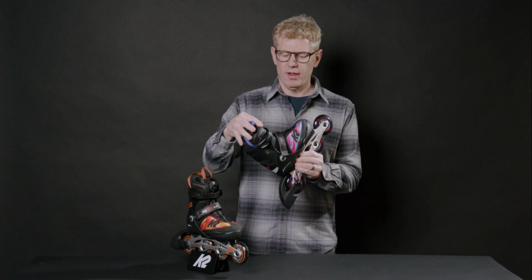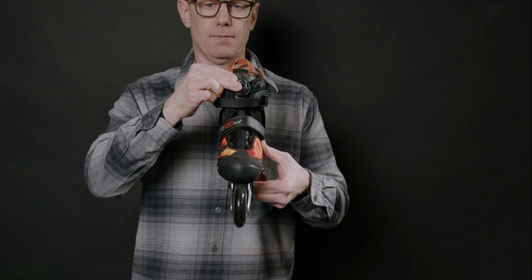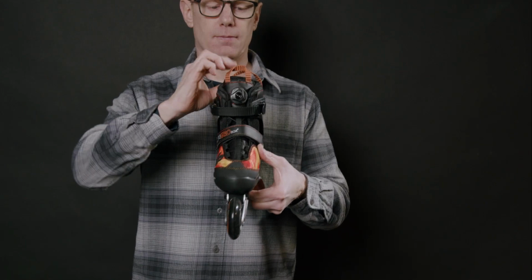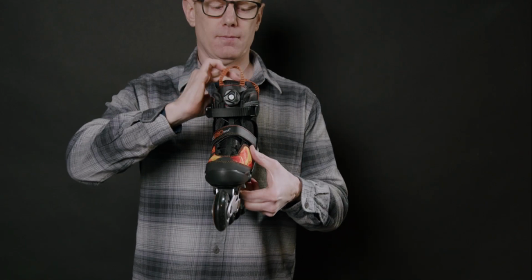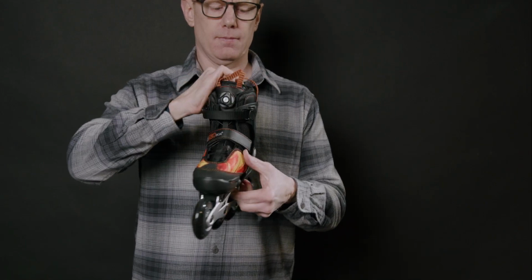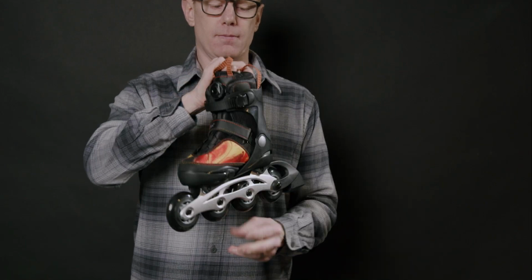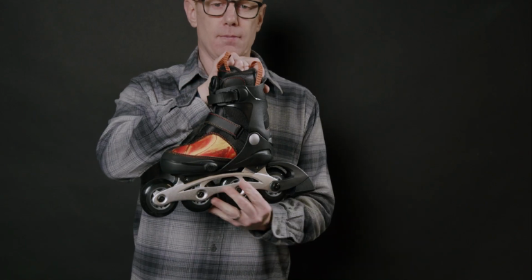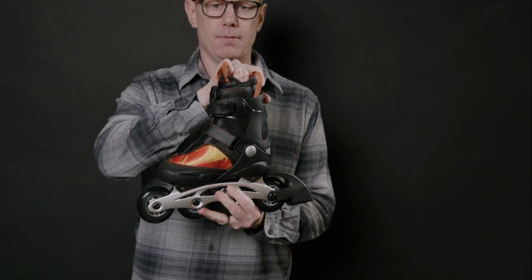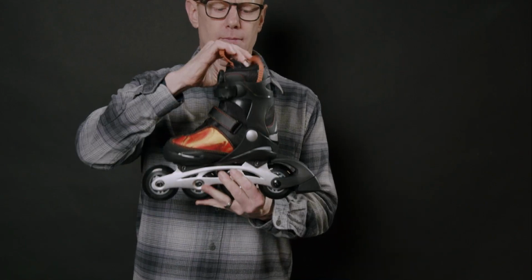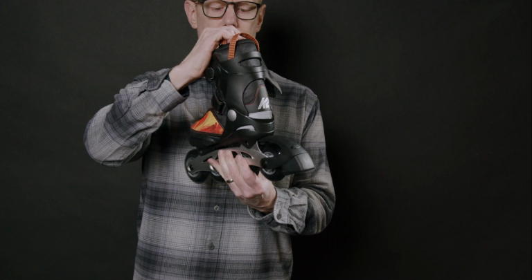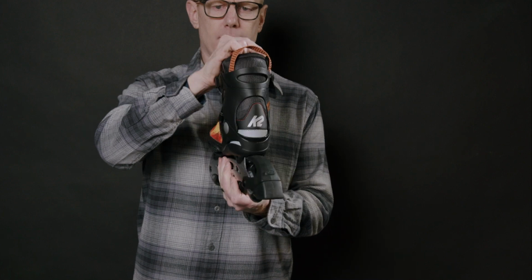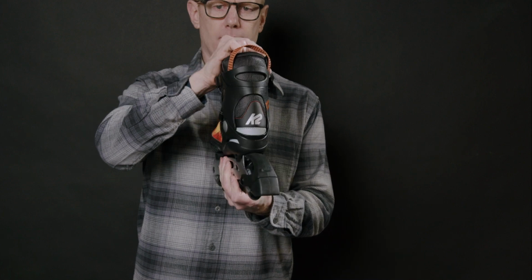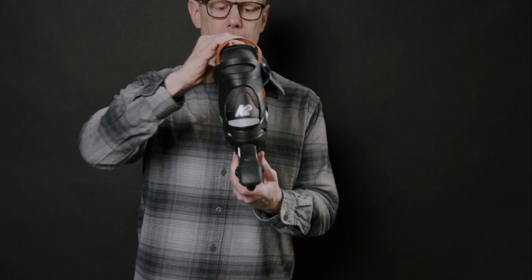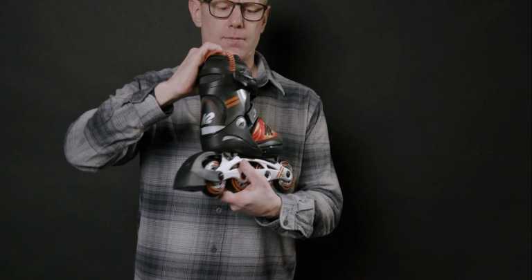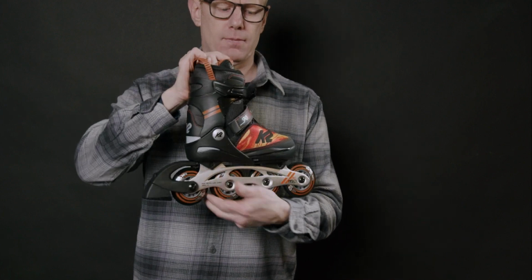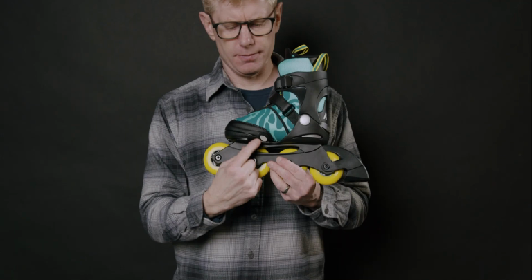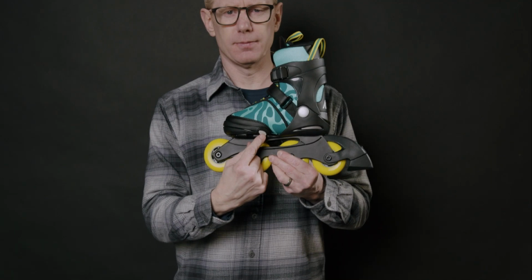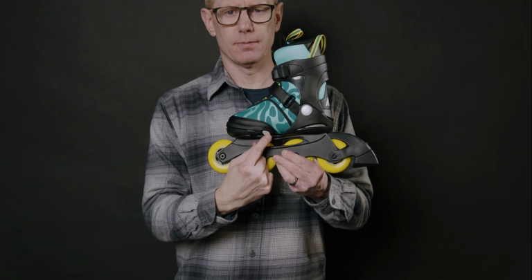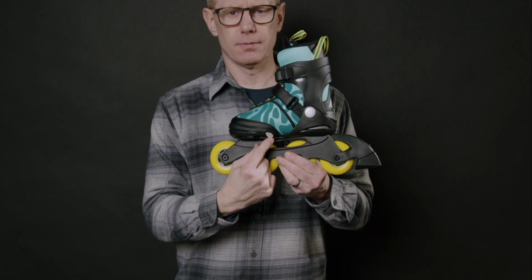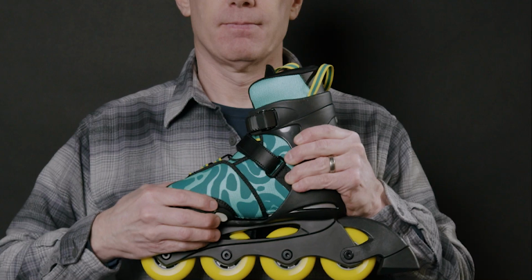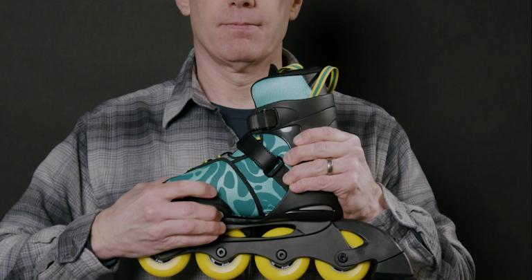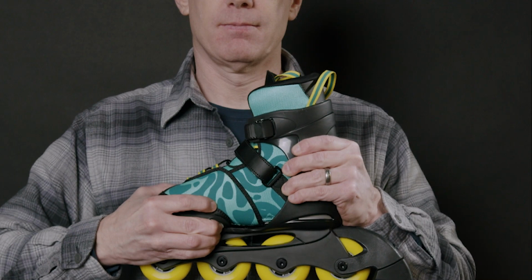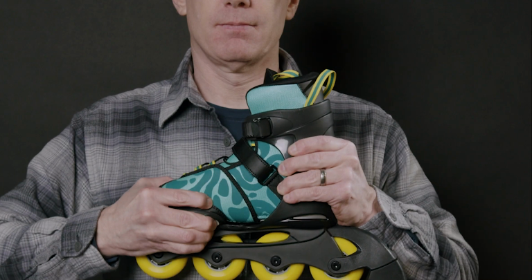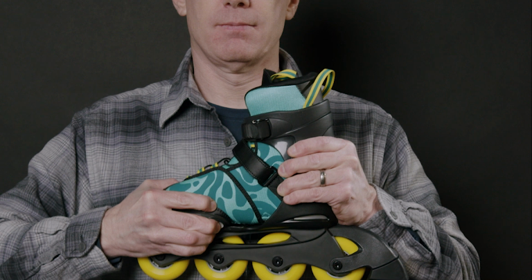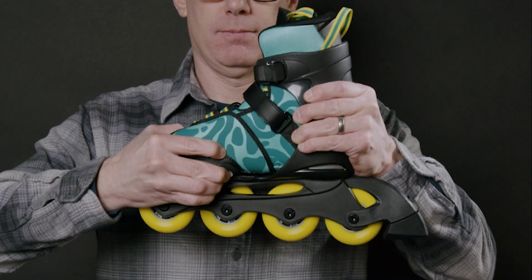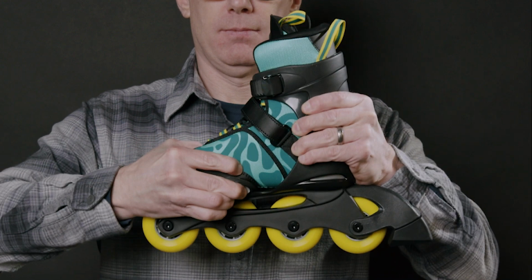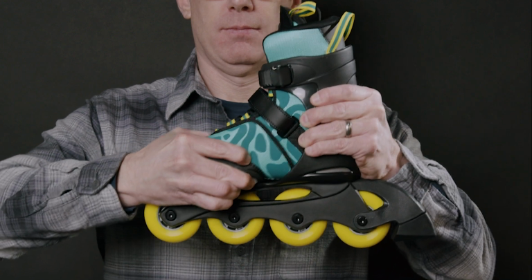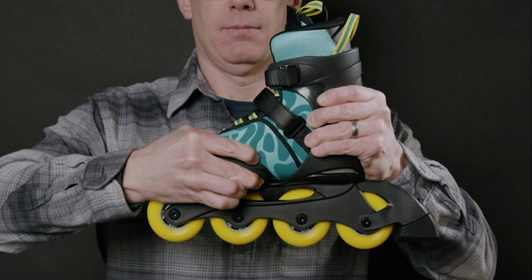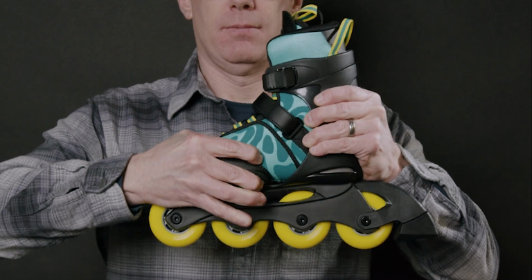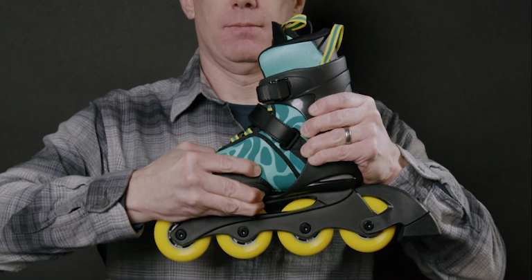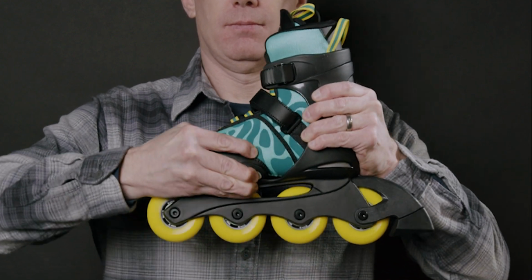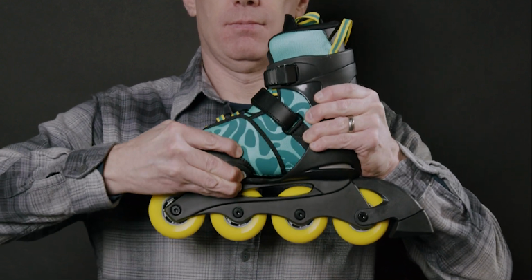We offer these skates in both a medium and a large size — these are for a little bit larger kids. The push button on the inside of the skate is easy to push, adjust the toe box, and give you five adjustable sizes within the purchase size.